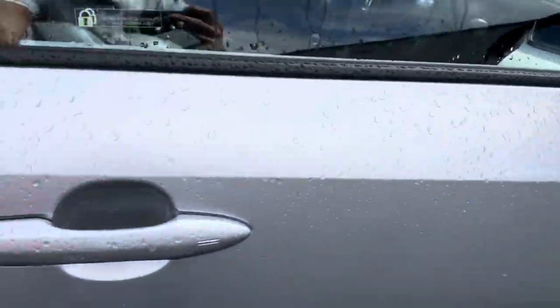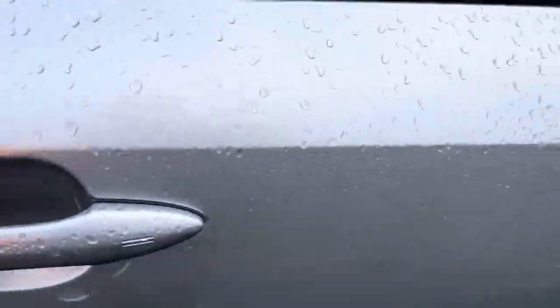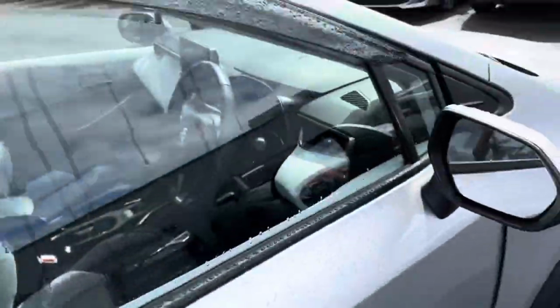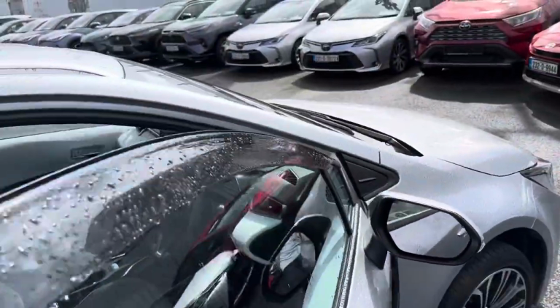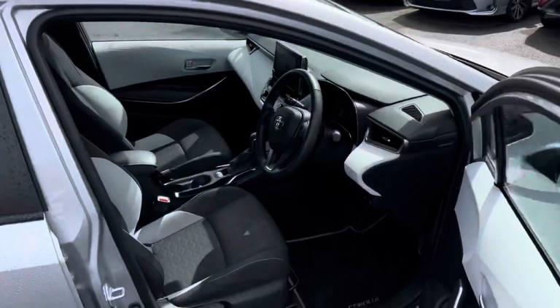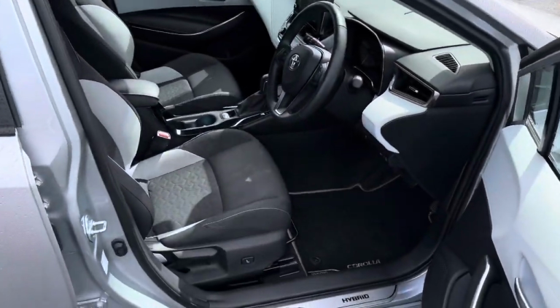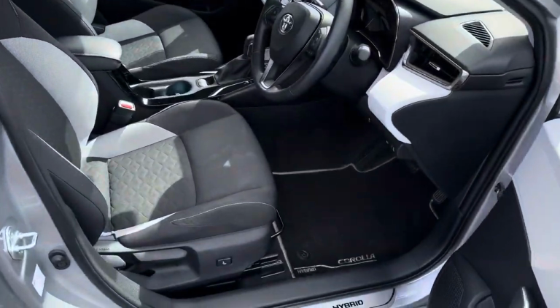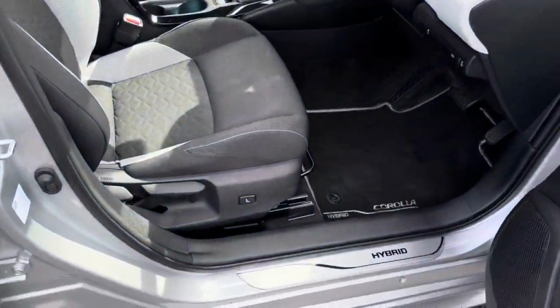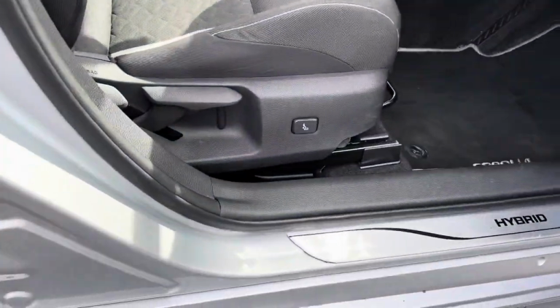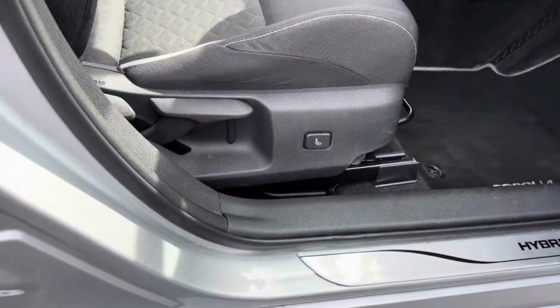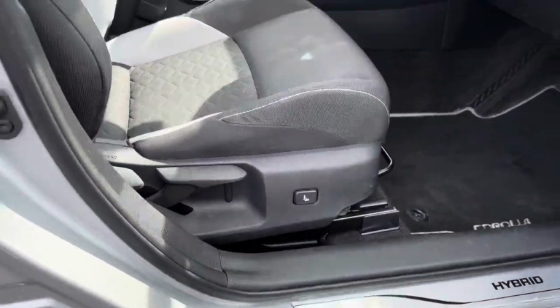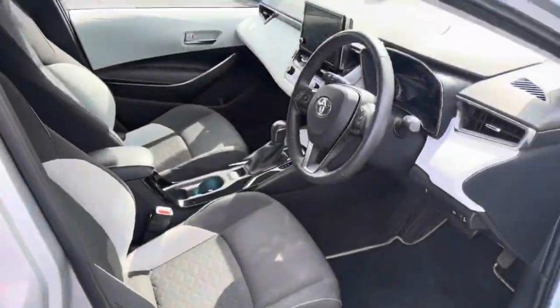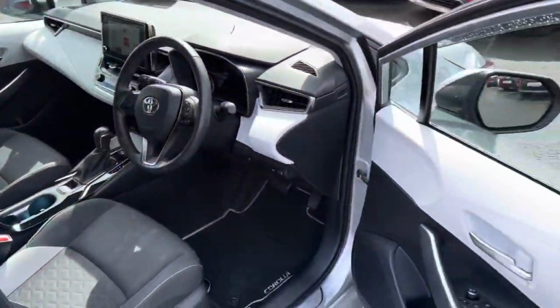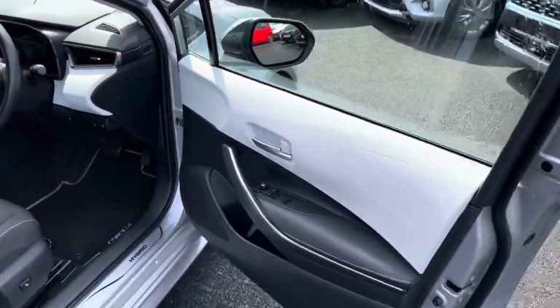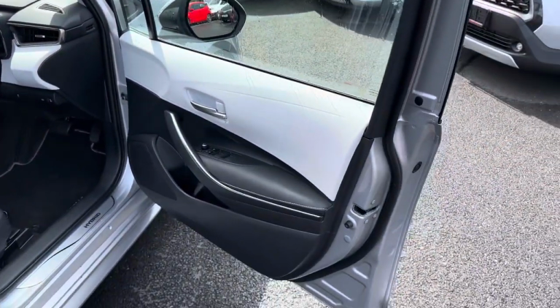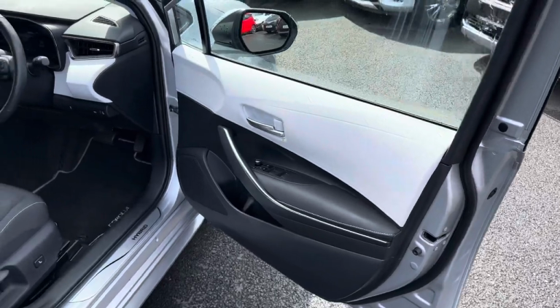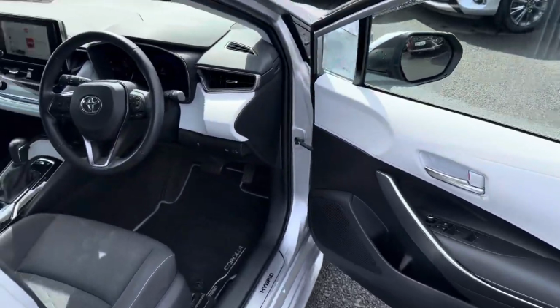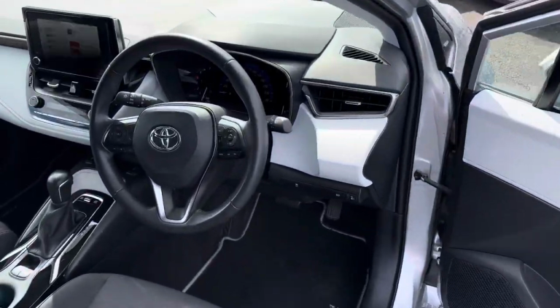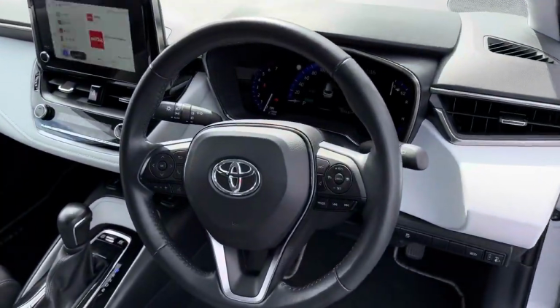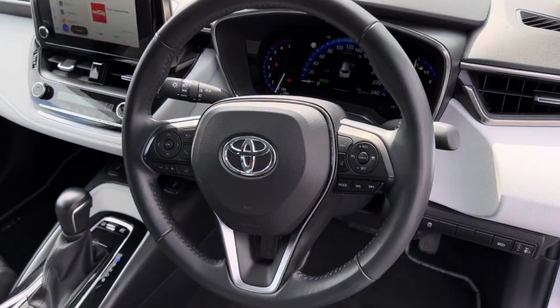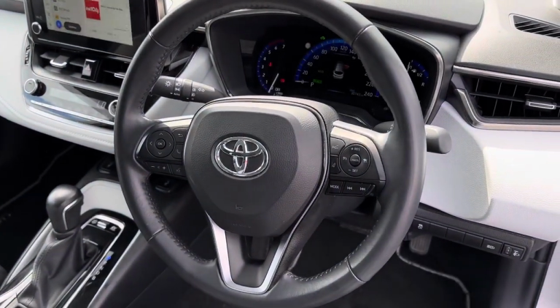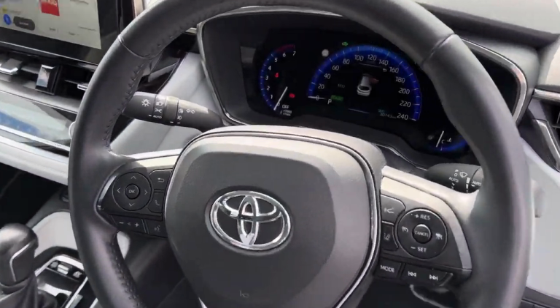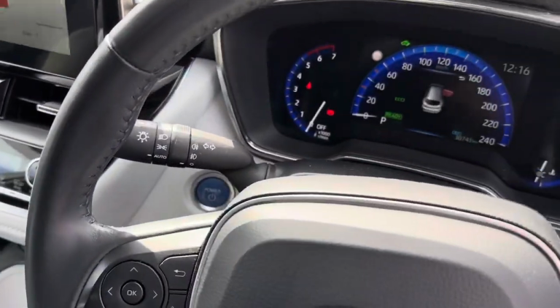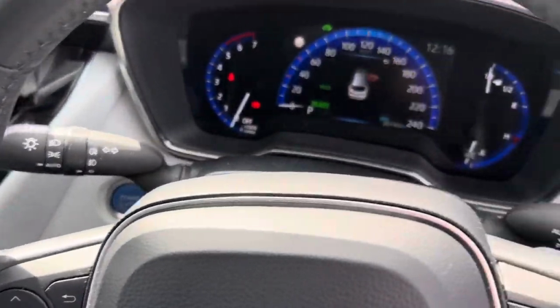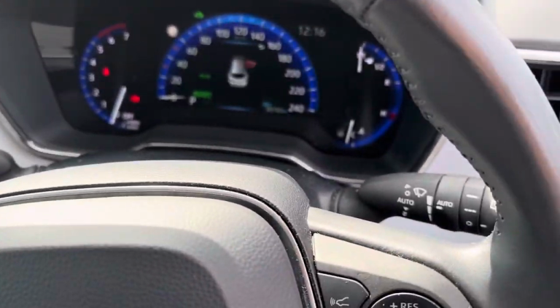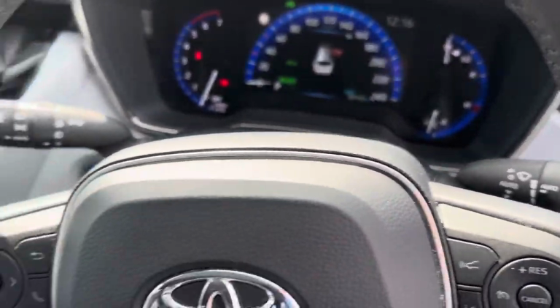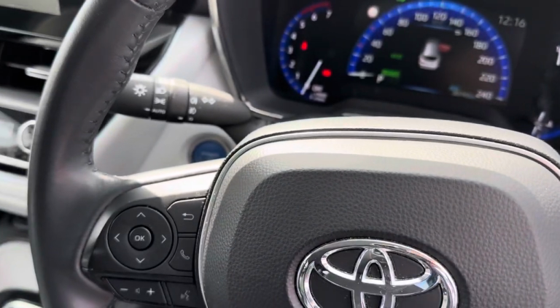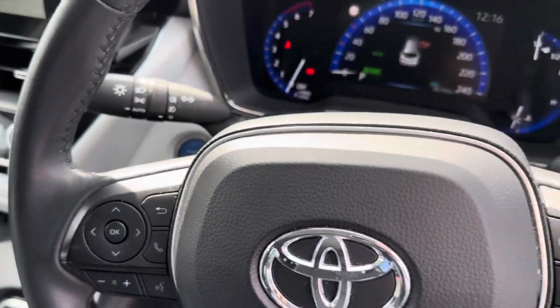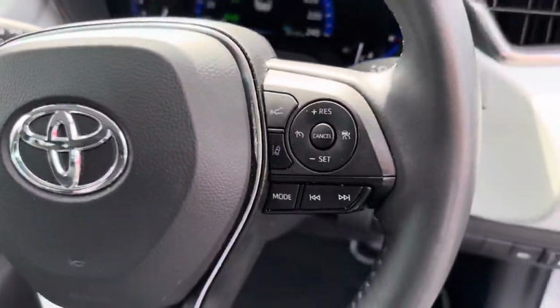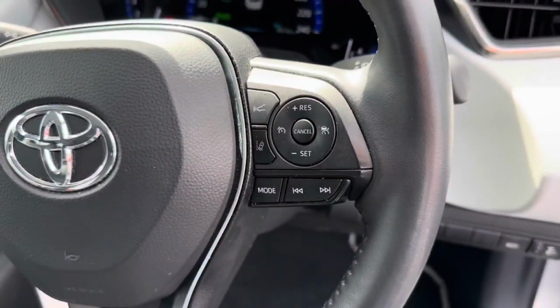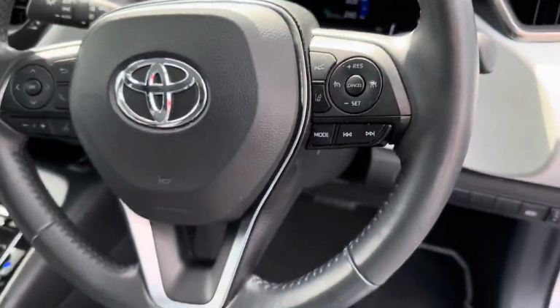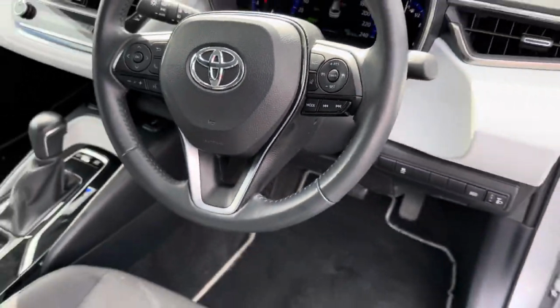Keyless entry, auto lights, auto wipers, push button start, and adaptive cruise control.